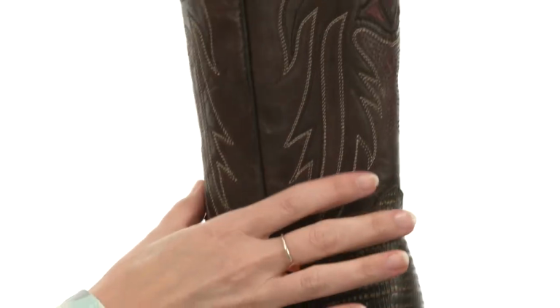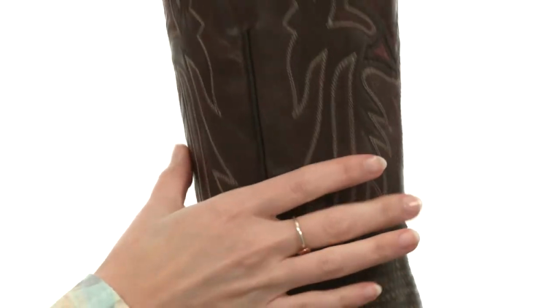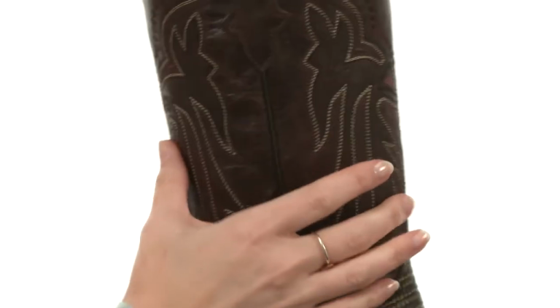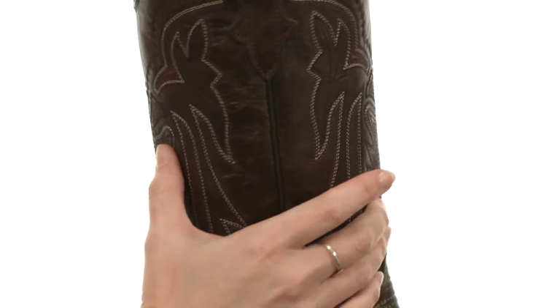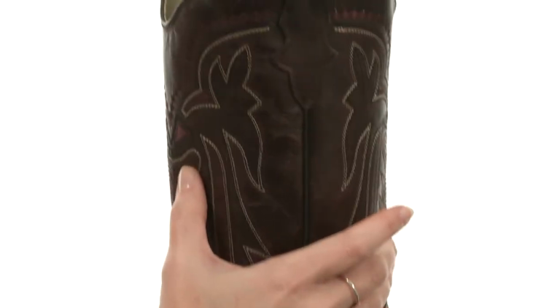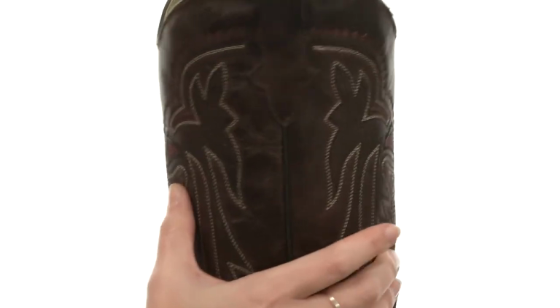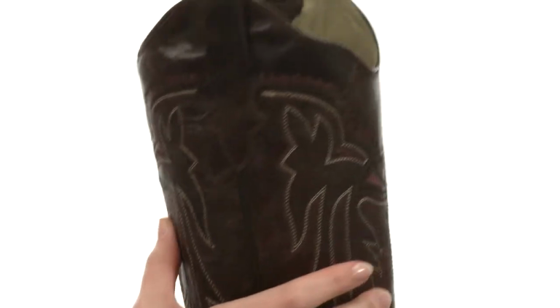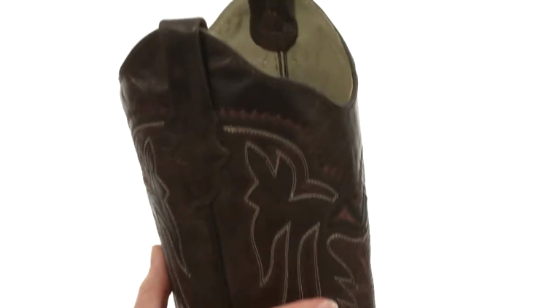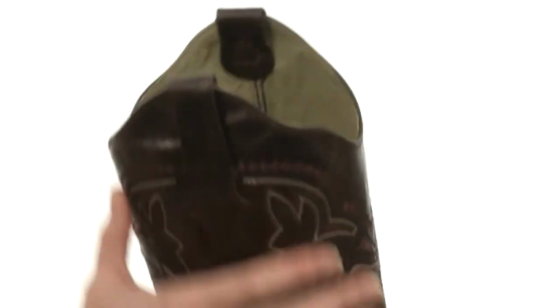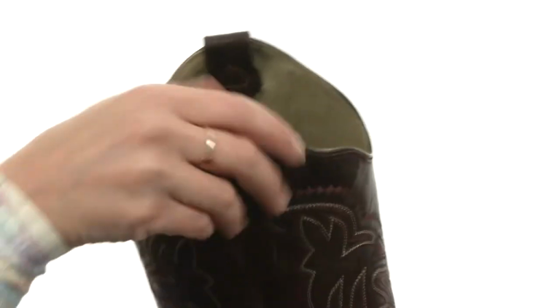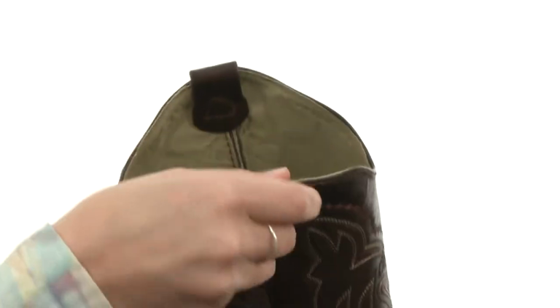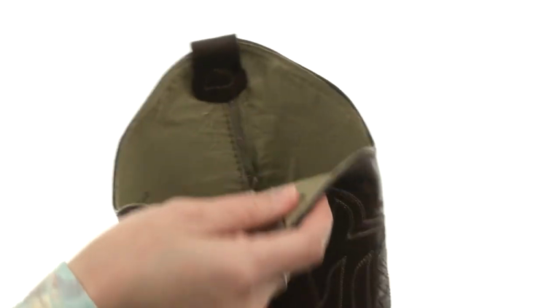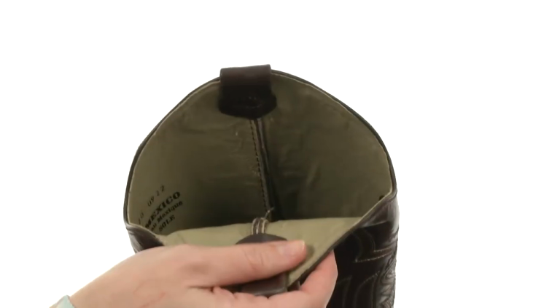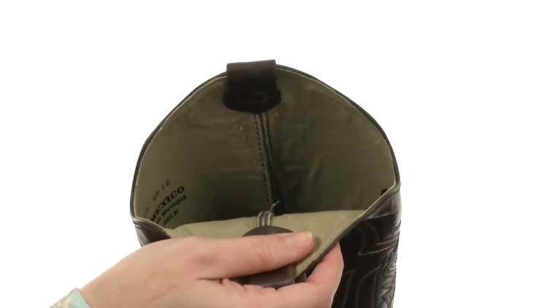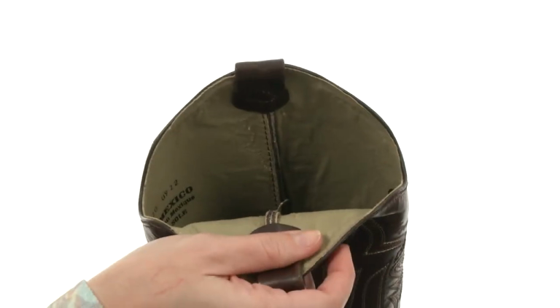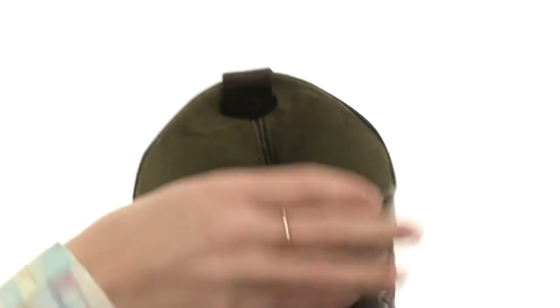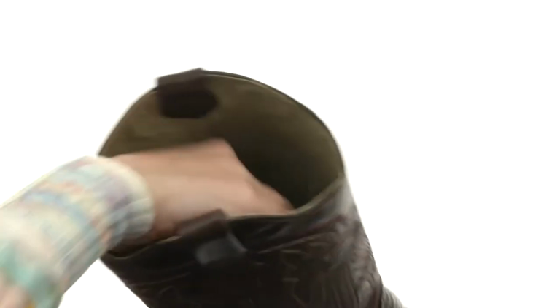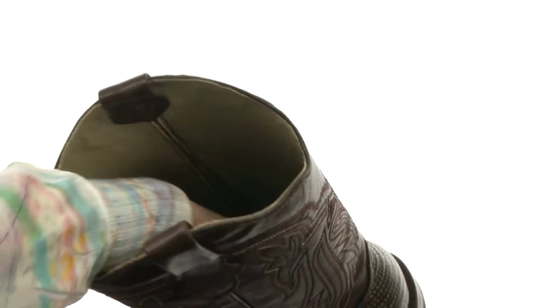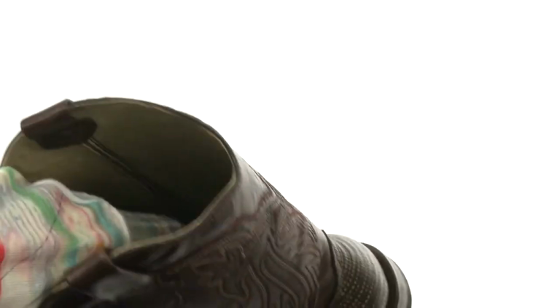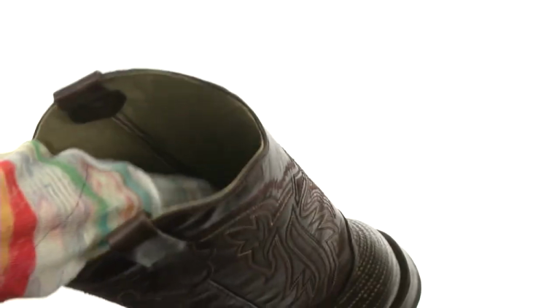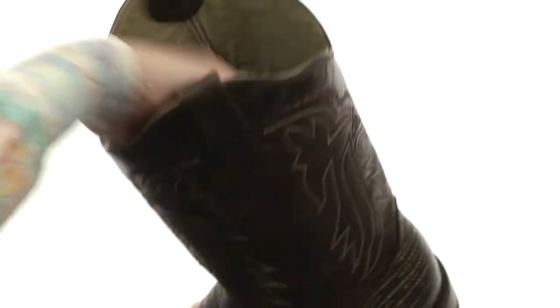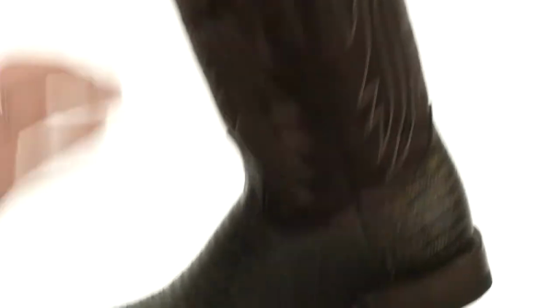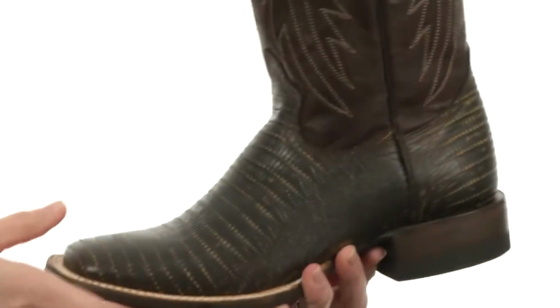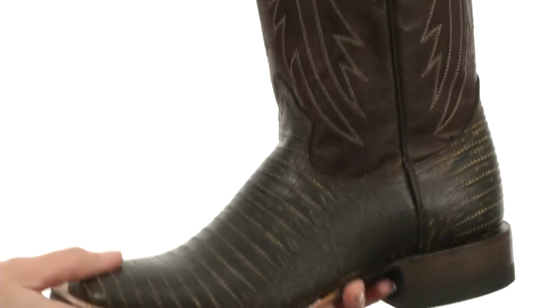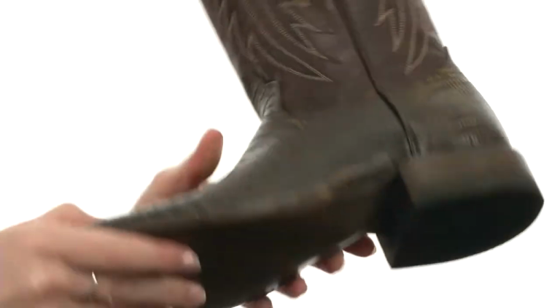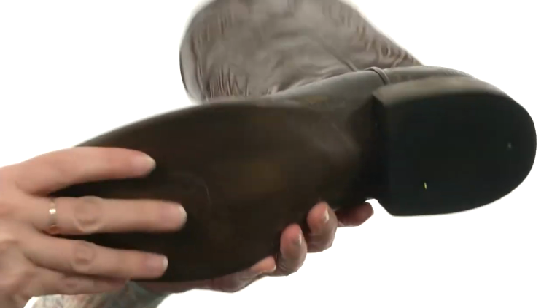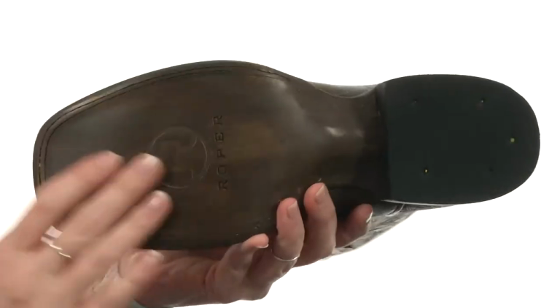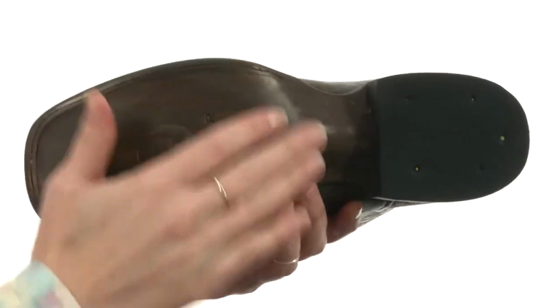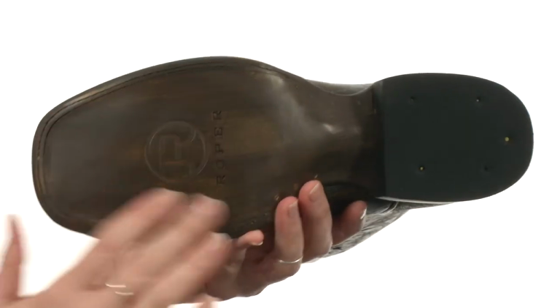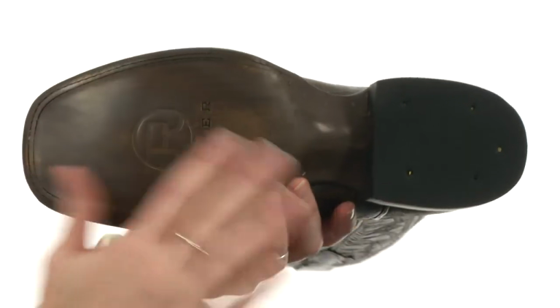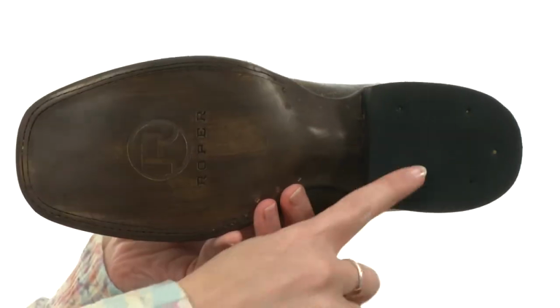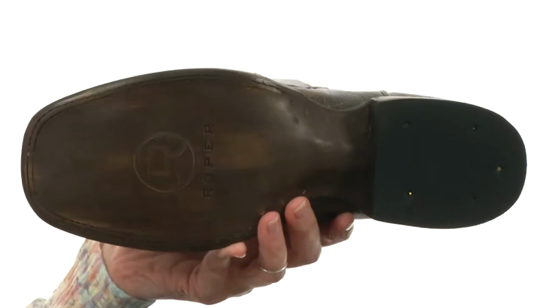Gorgeous contrast stitching at the shaft finishes it off beautifully. It's nicely lined on the interior for comfort next to the skin with soft leather lining. The outsole even has leather added with rubber on the heel.